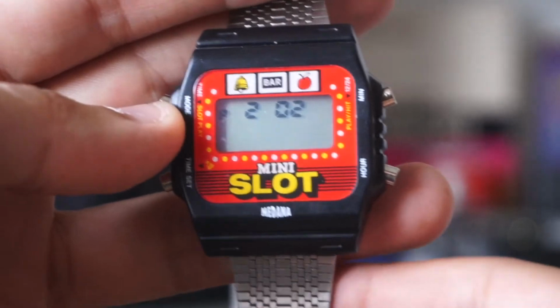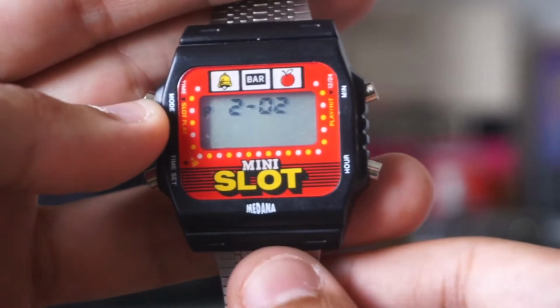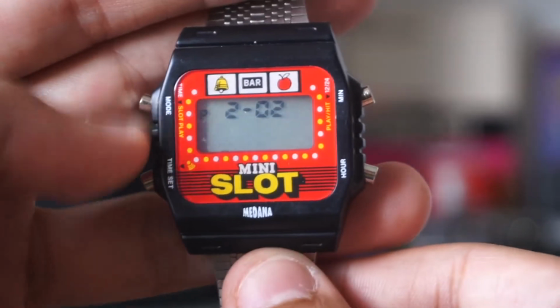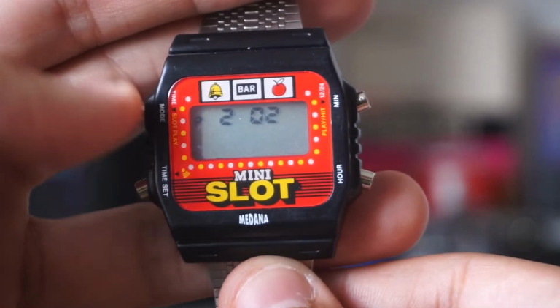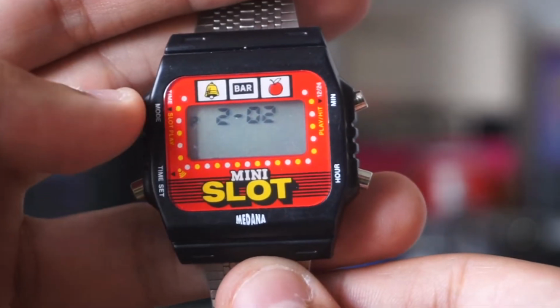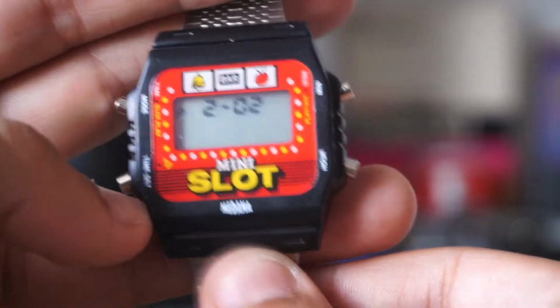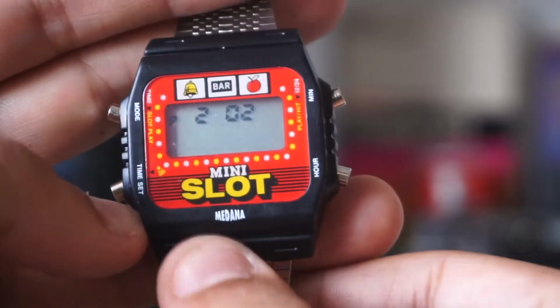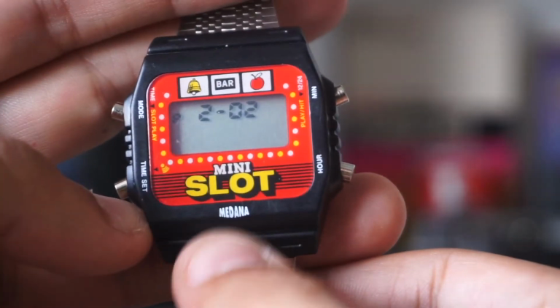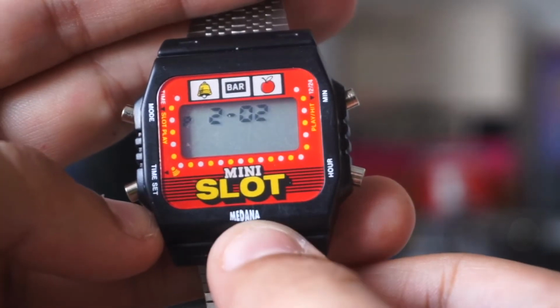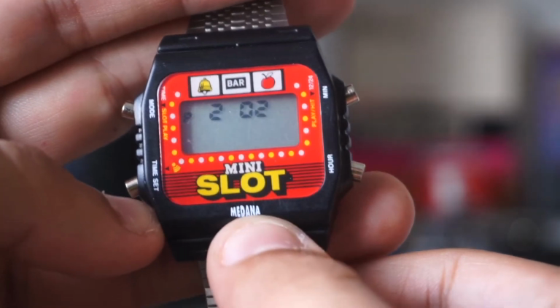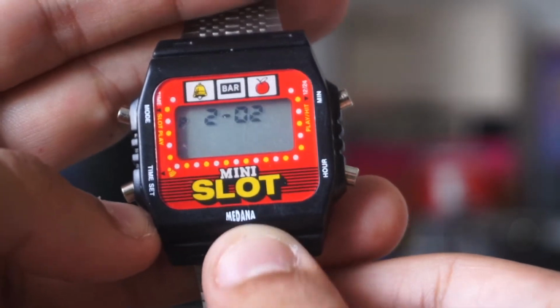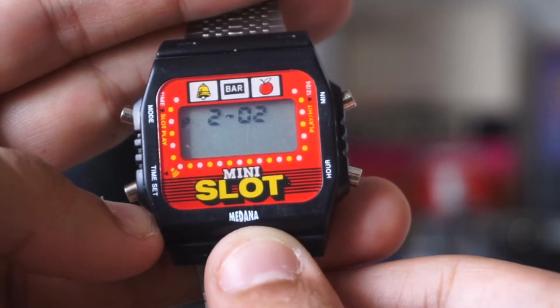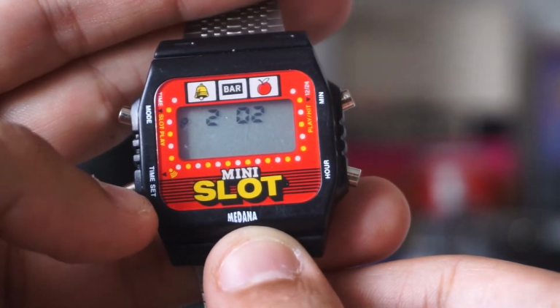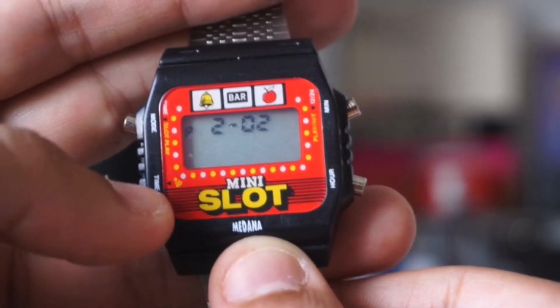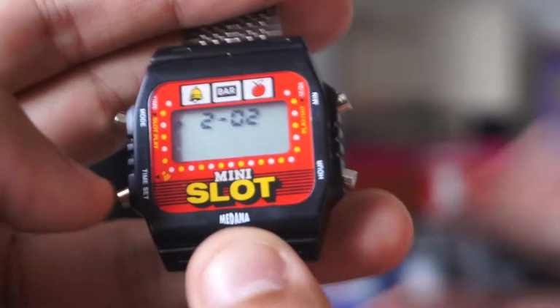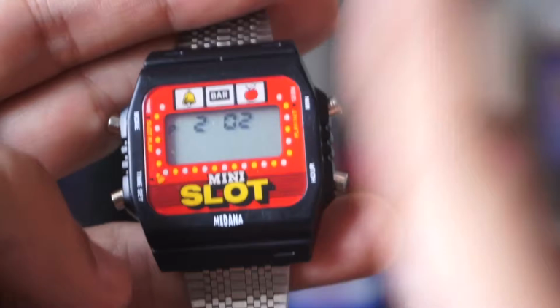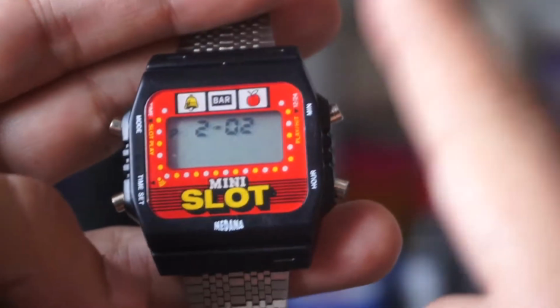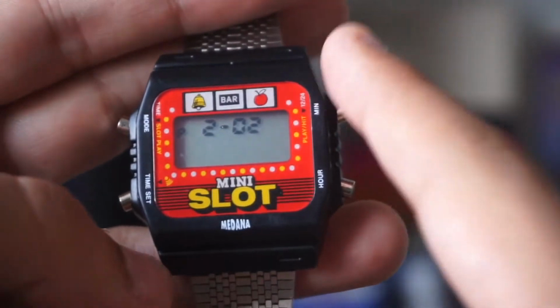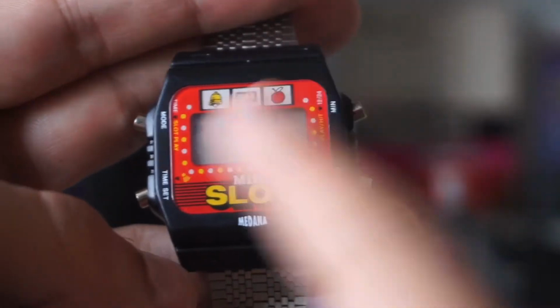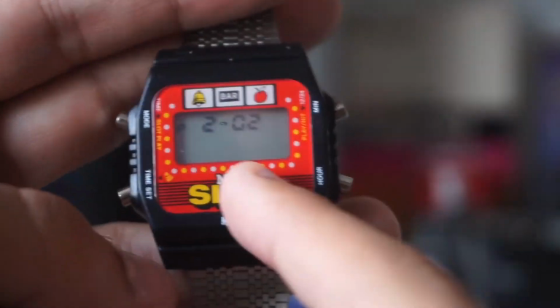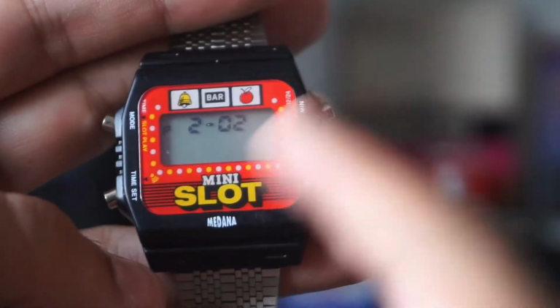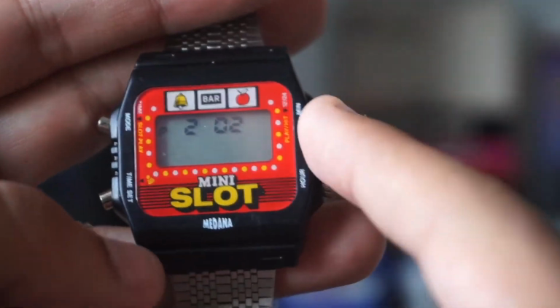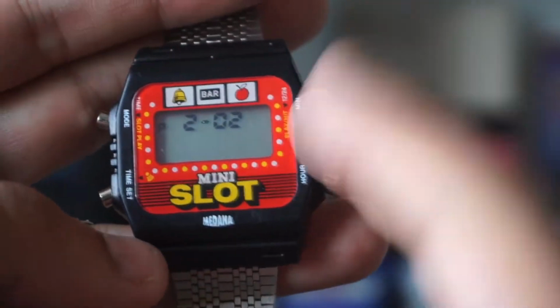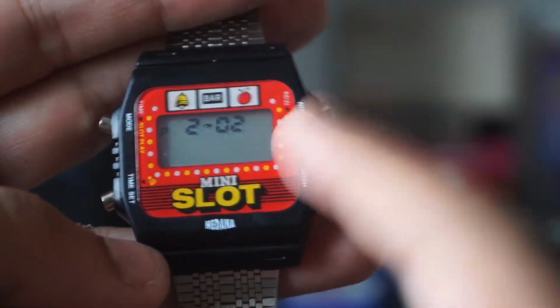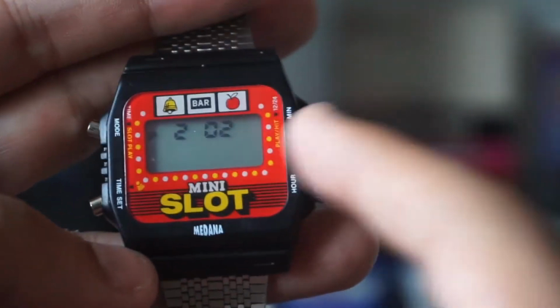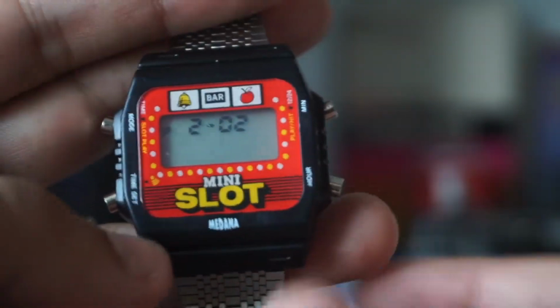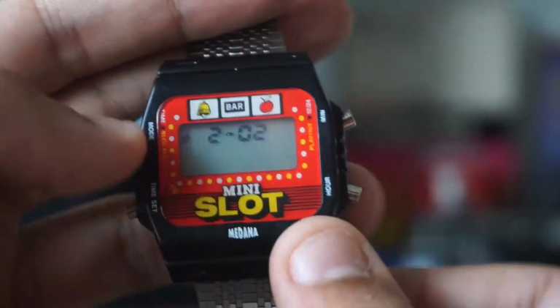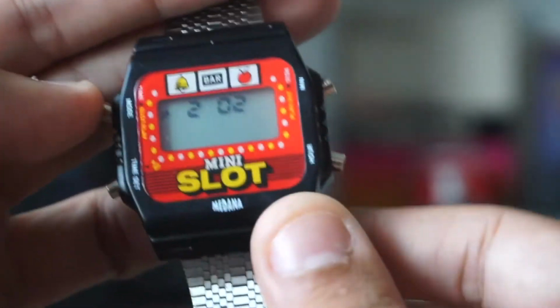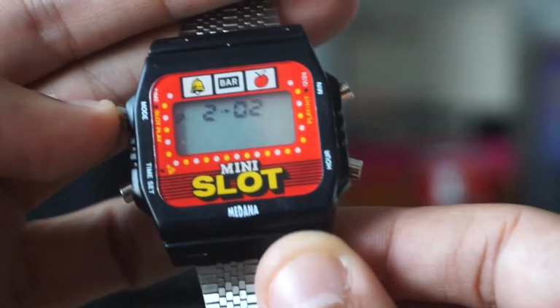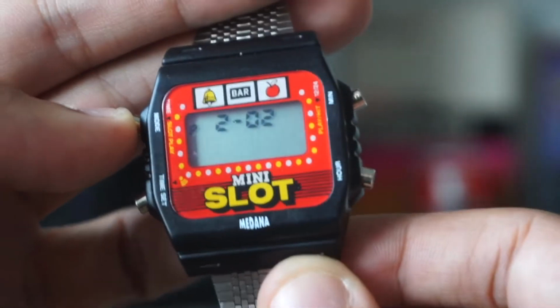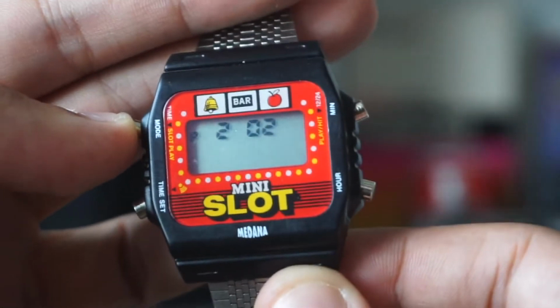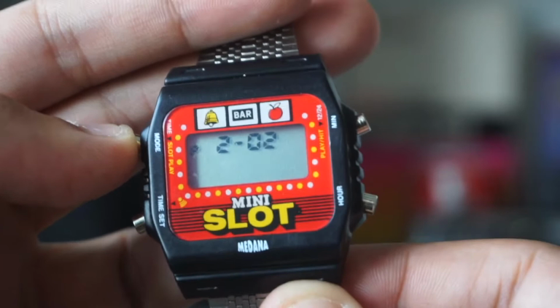I actually like Casio watches. This obviously is kind of an off-brand in a sense, but it does have a module — the little slot machine module — and it's actually really consistent, it's really good. So I'm going to just dive into it.